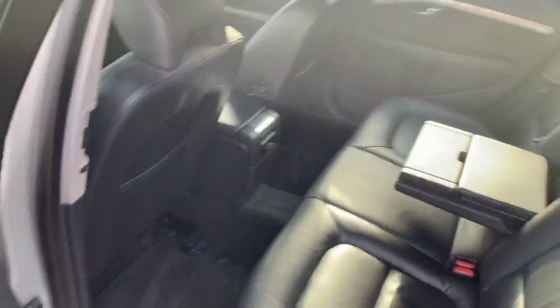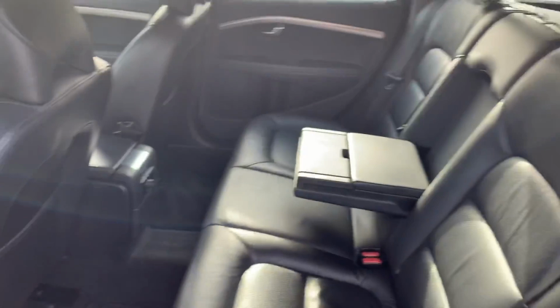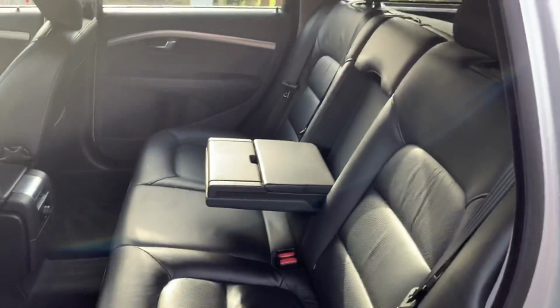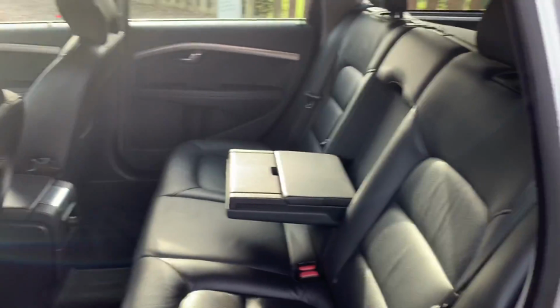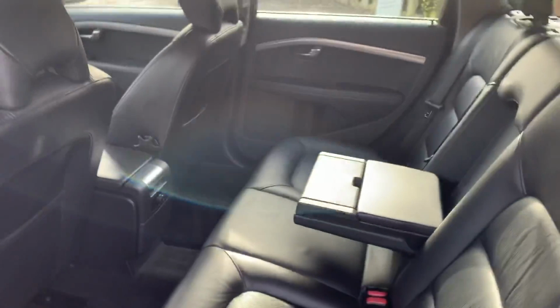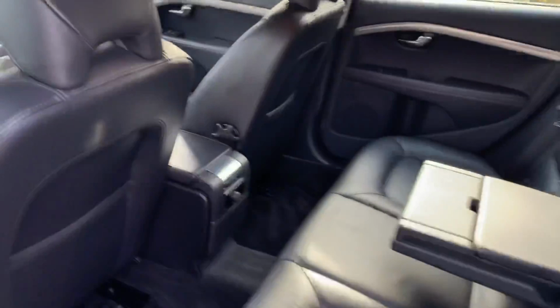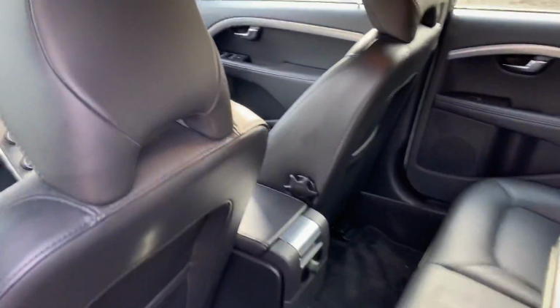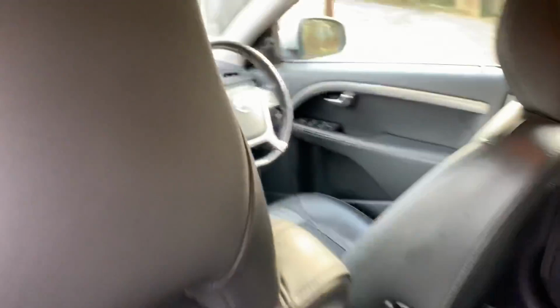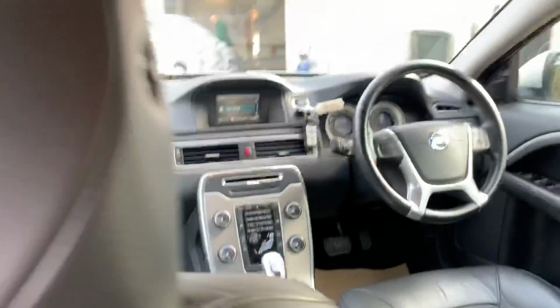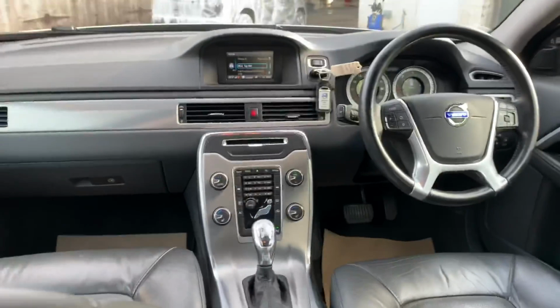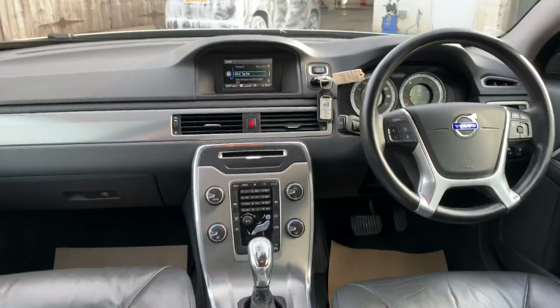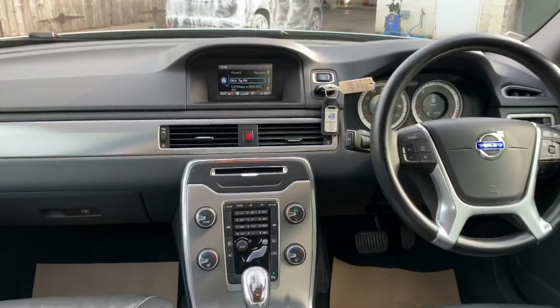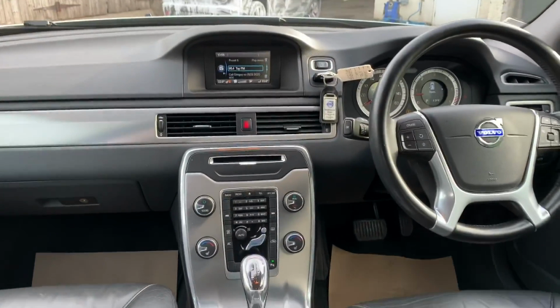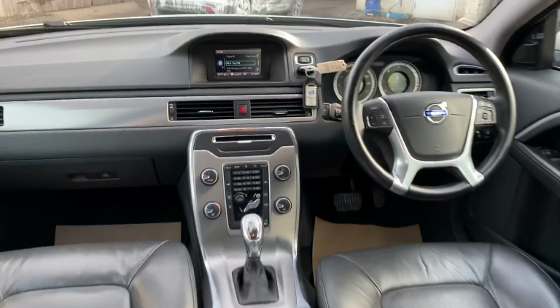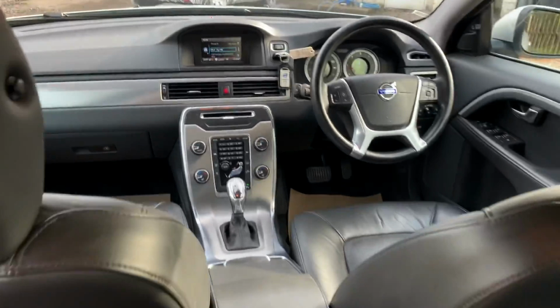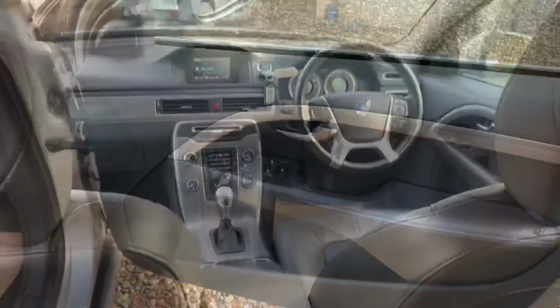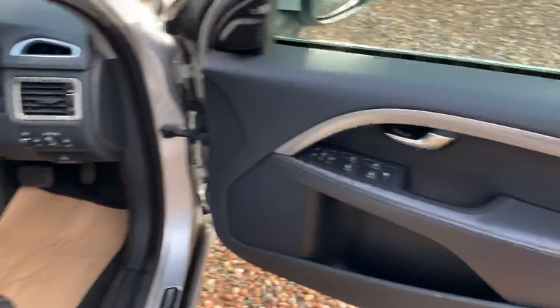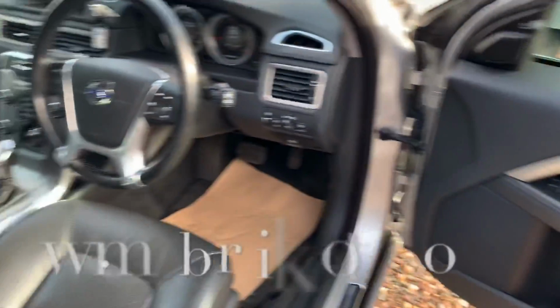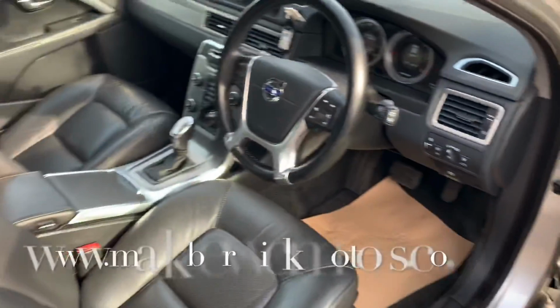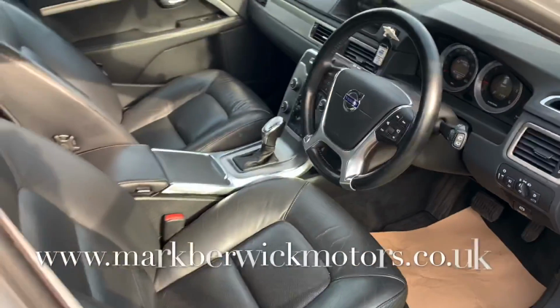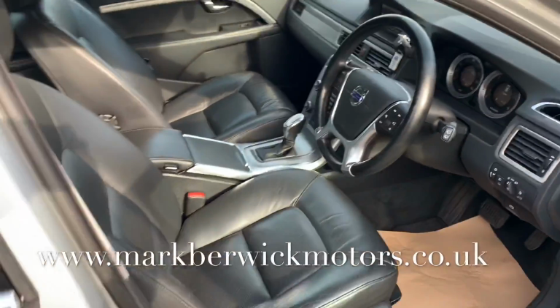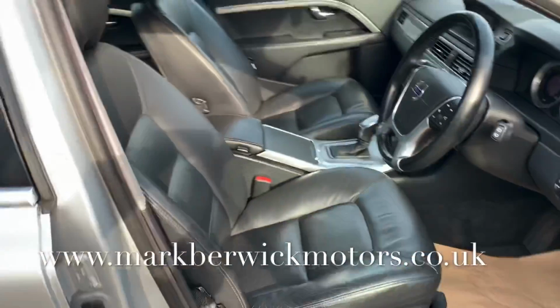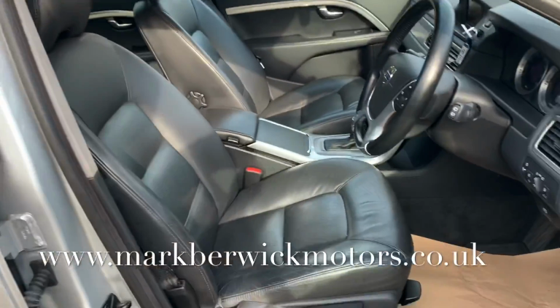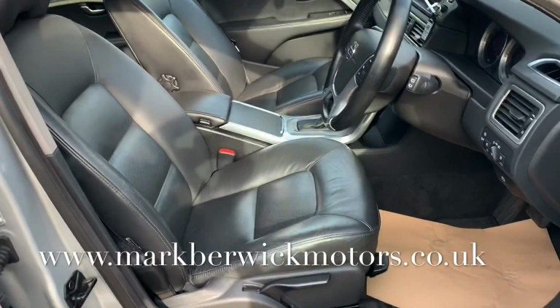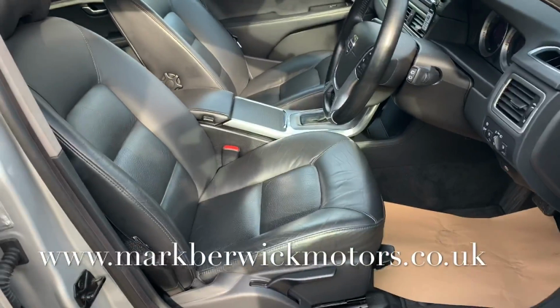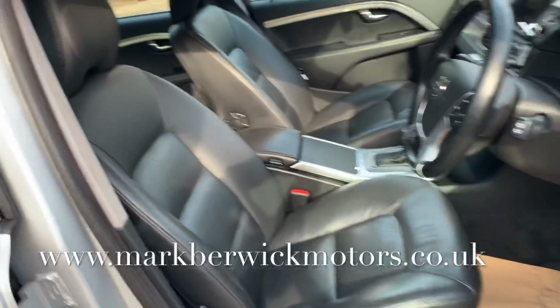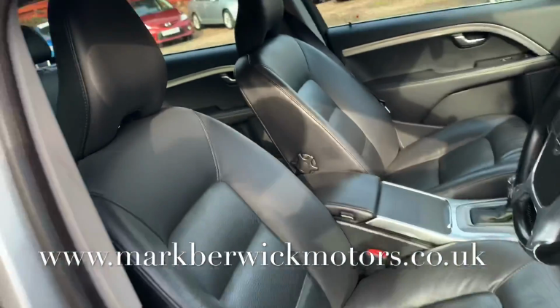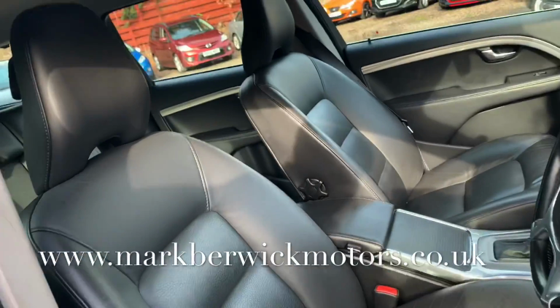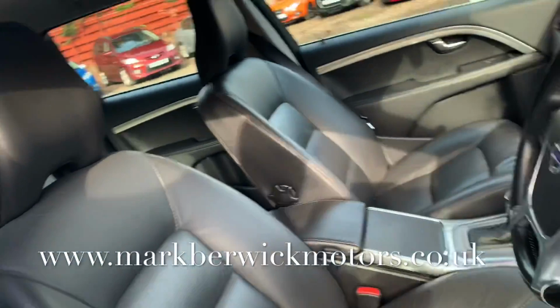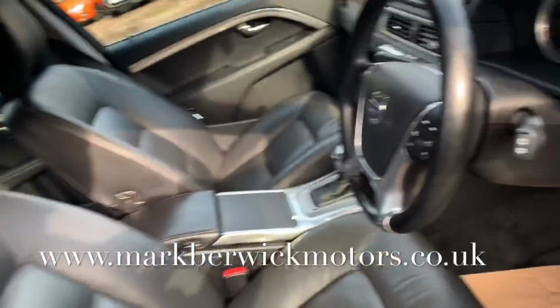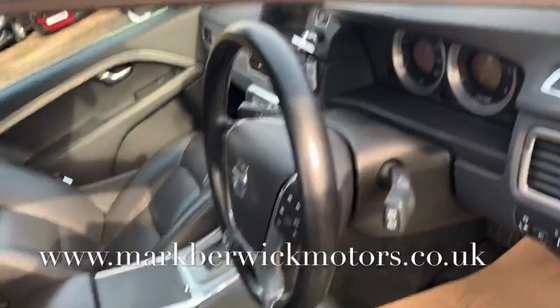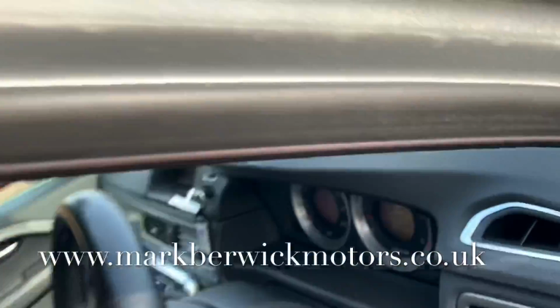Great access to the back seats. The trim is in great order also, and plenty of headroom. You have a power driver's seat with height adjustment, as well as steering column adjustment for your comfort.